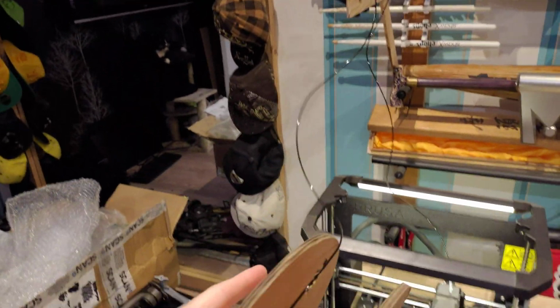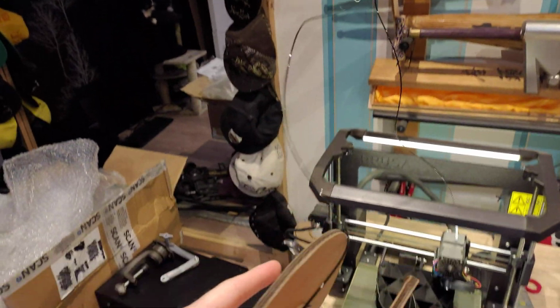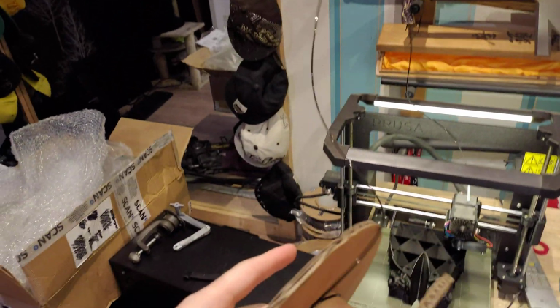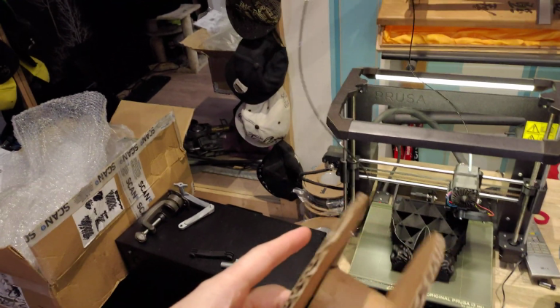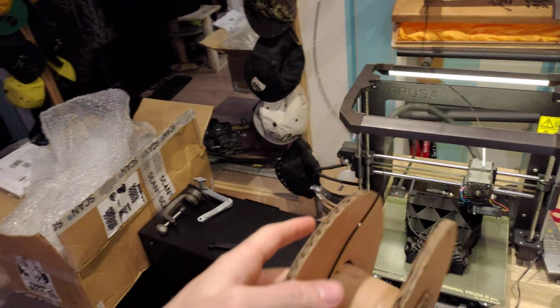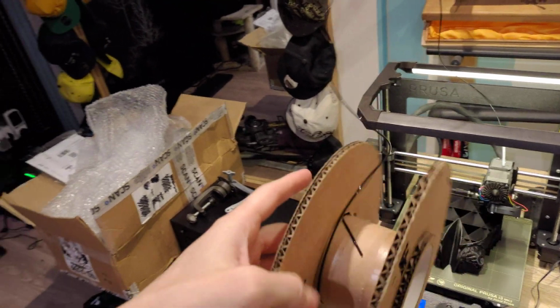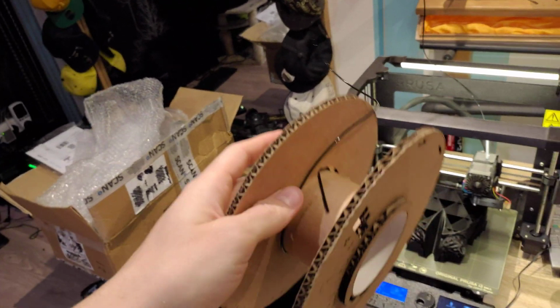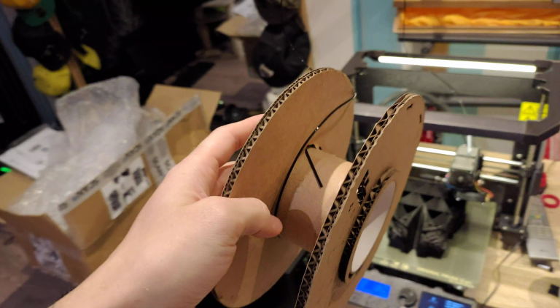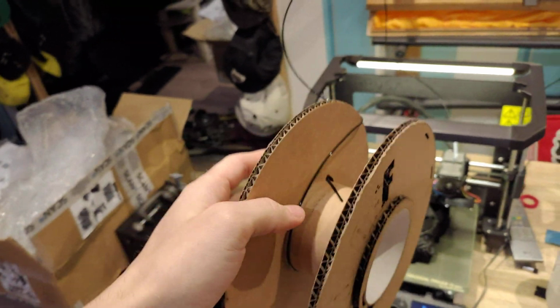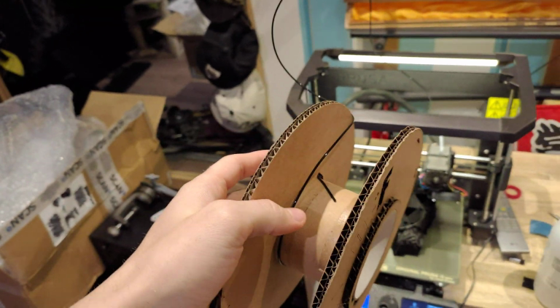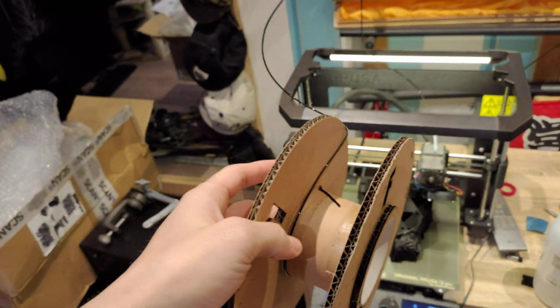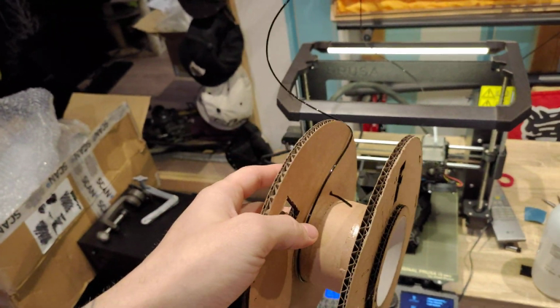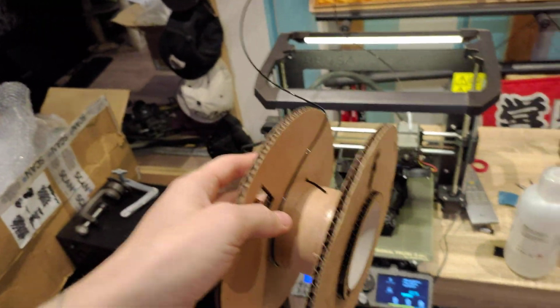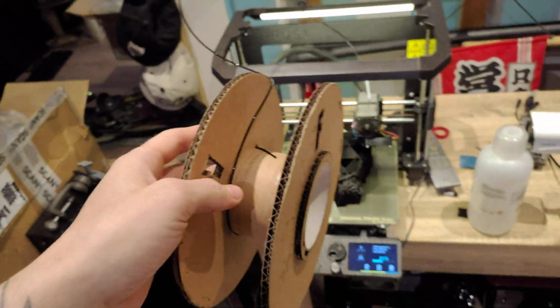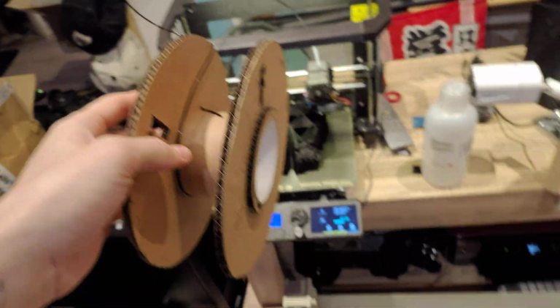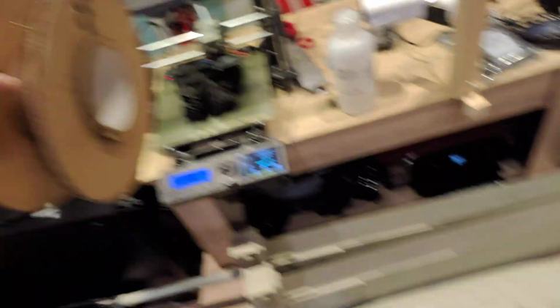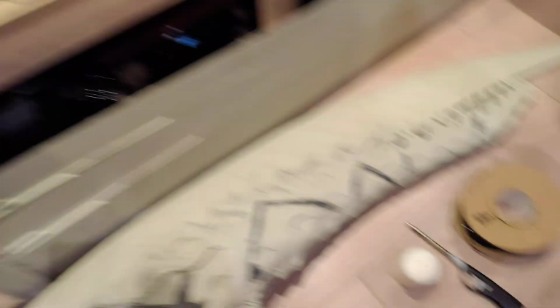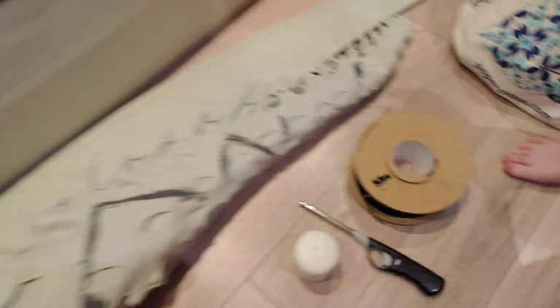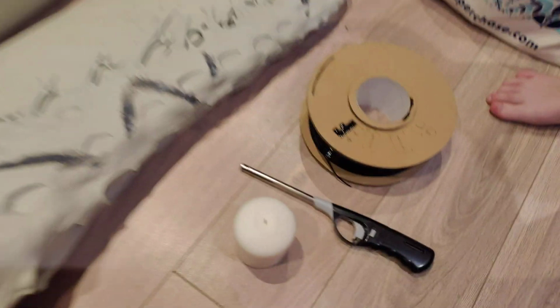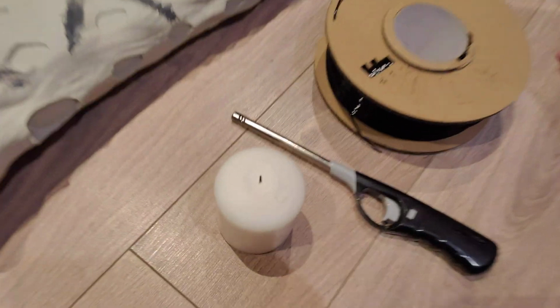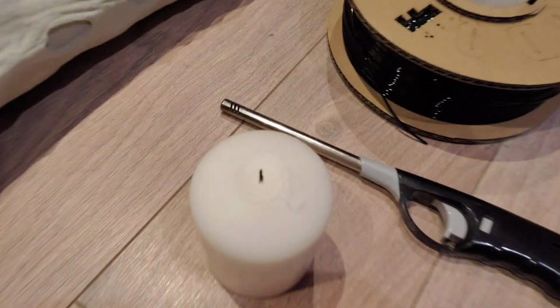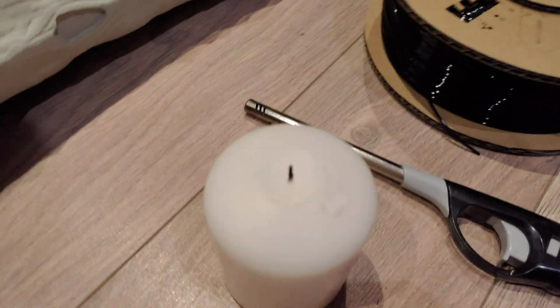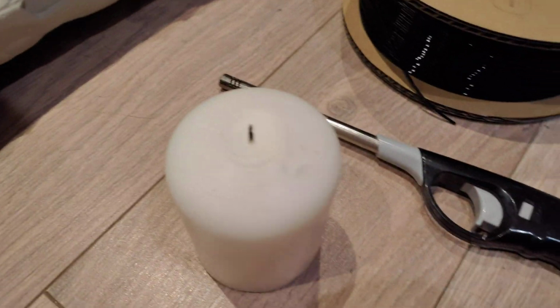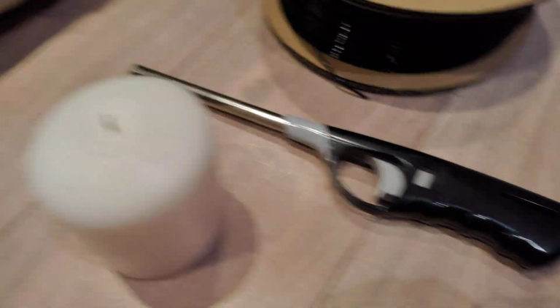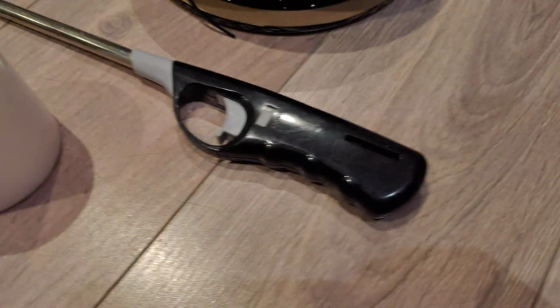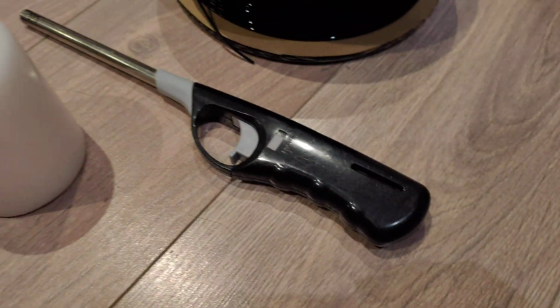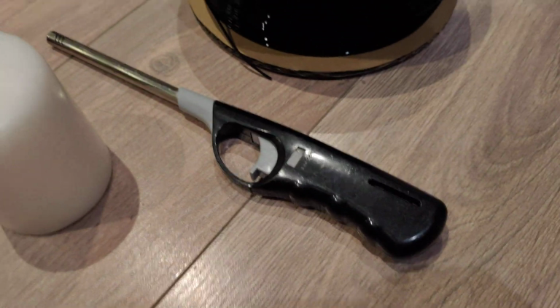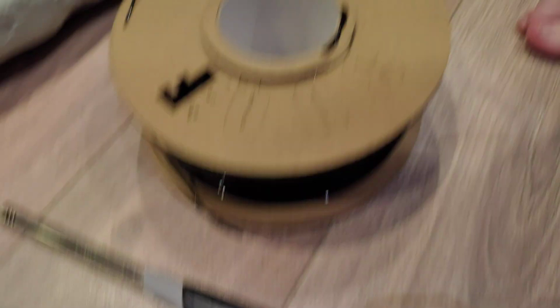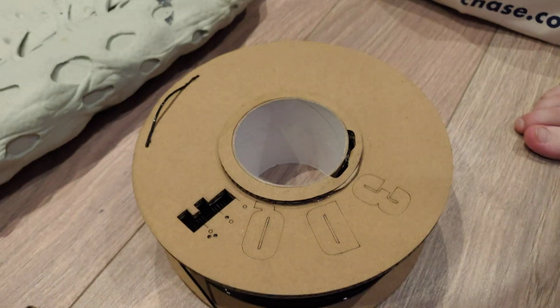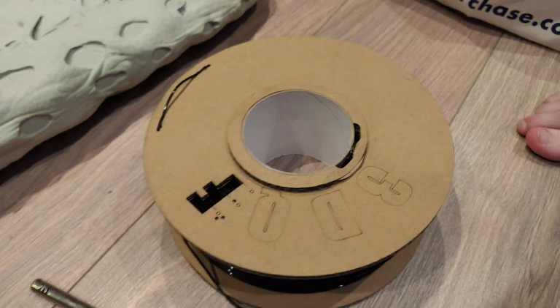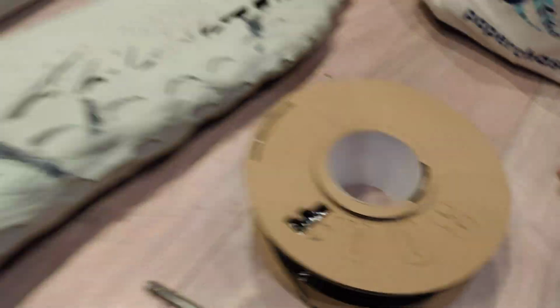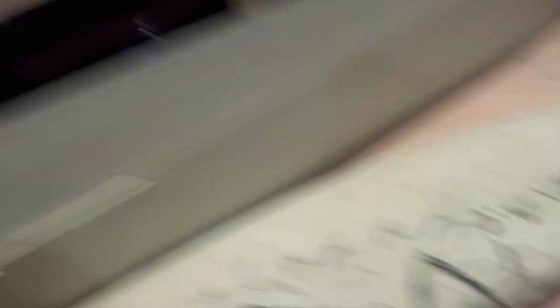If you fuse the two ends together, it works really well. Let me show you how I'm going to do this. So you need a candle, a lighter, and your other roll of filament obviously.